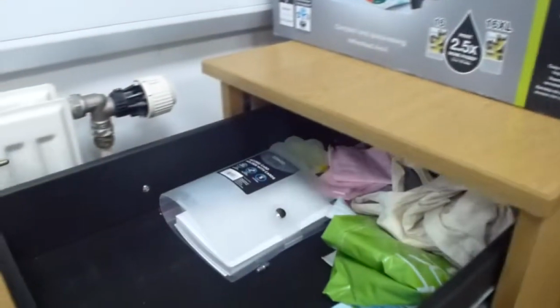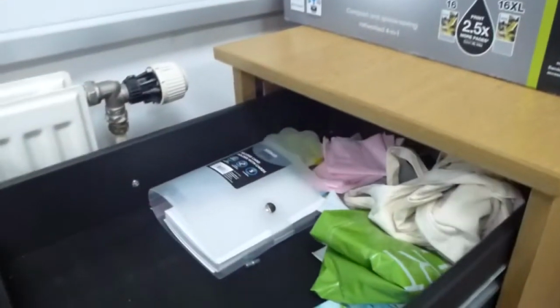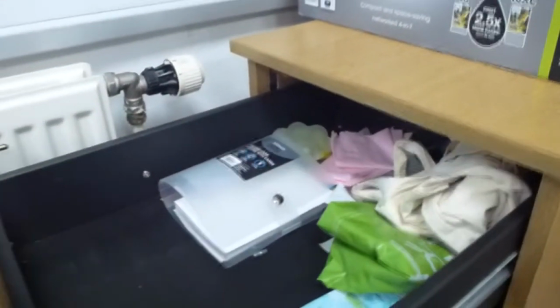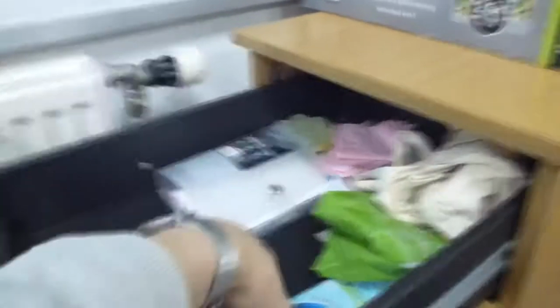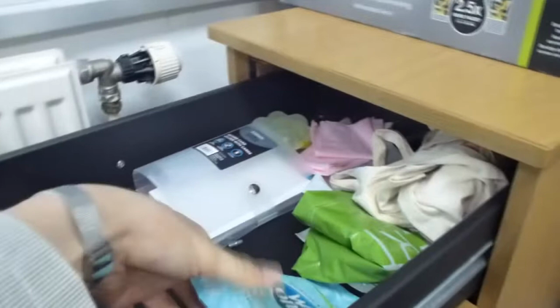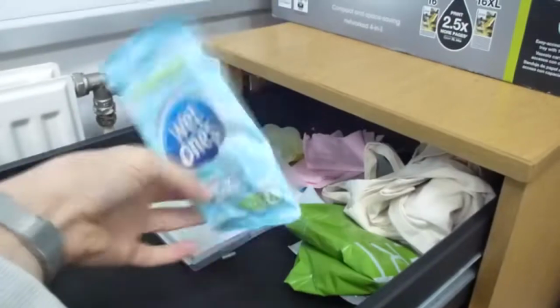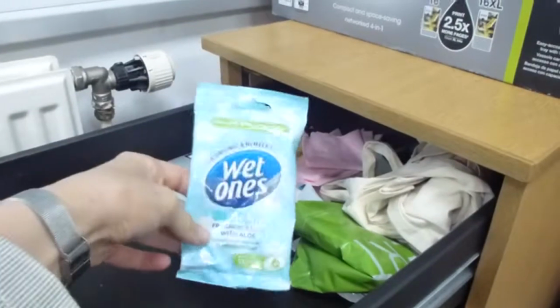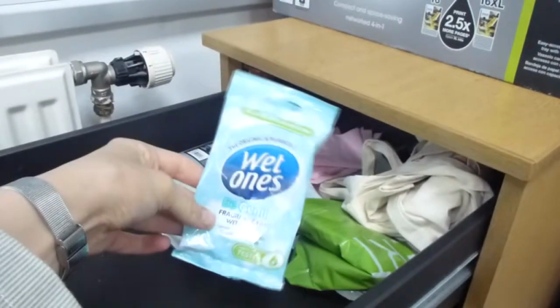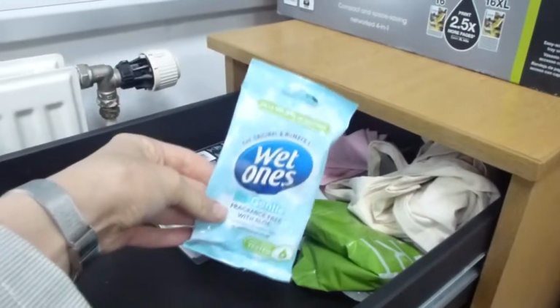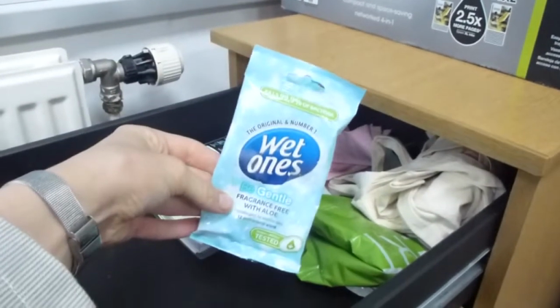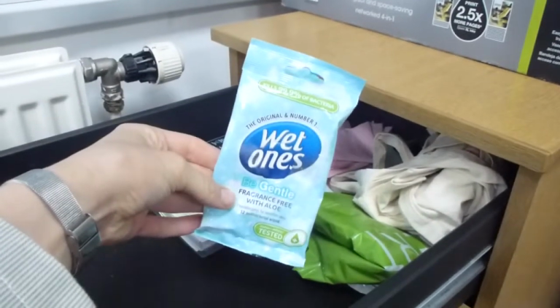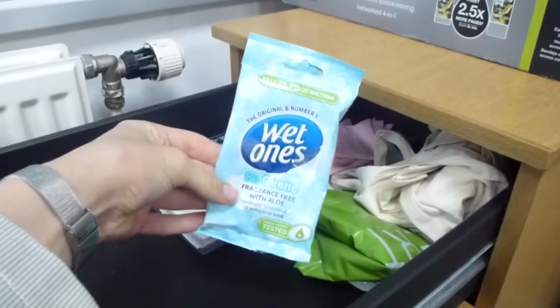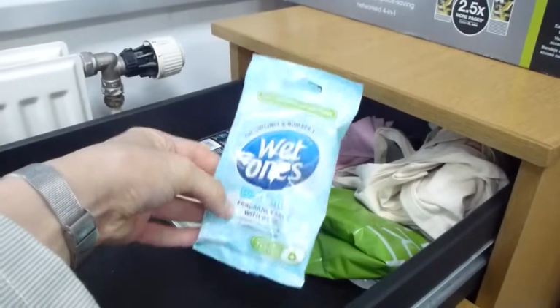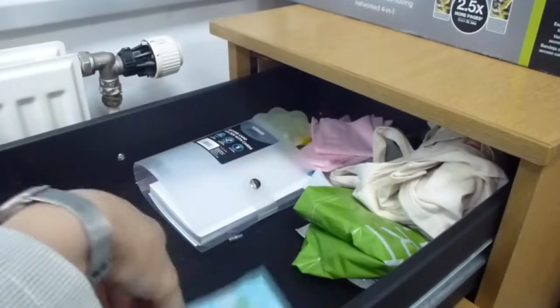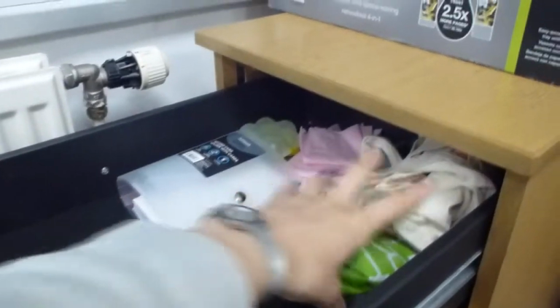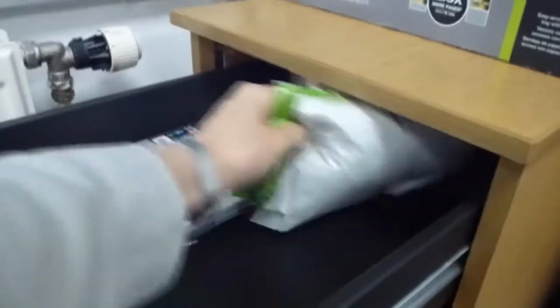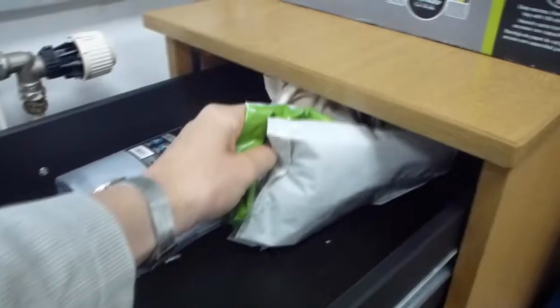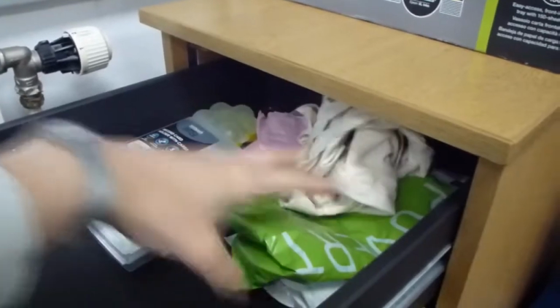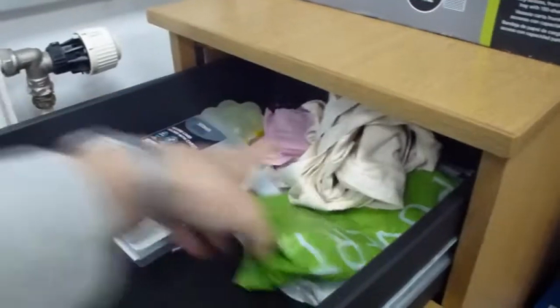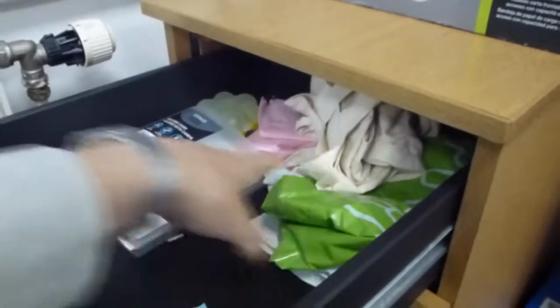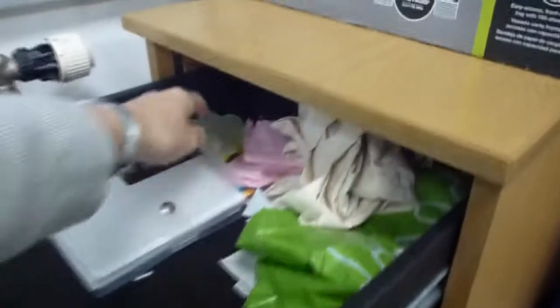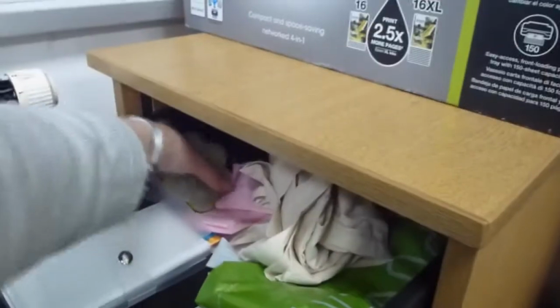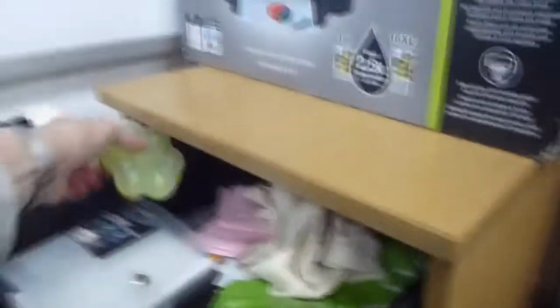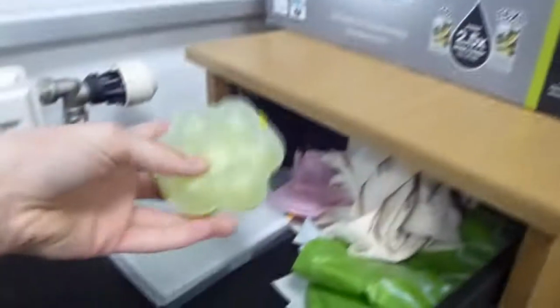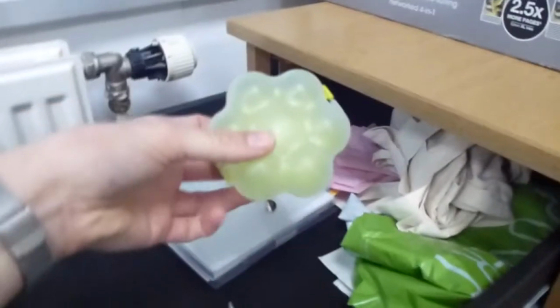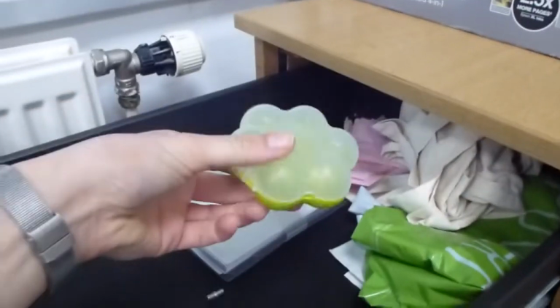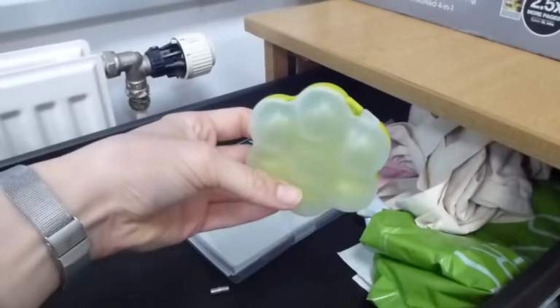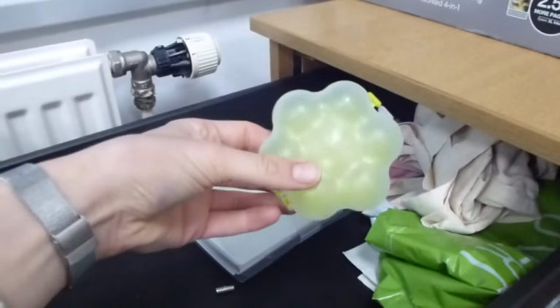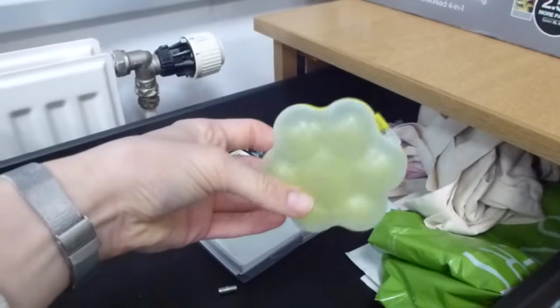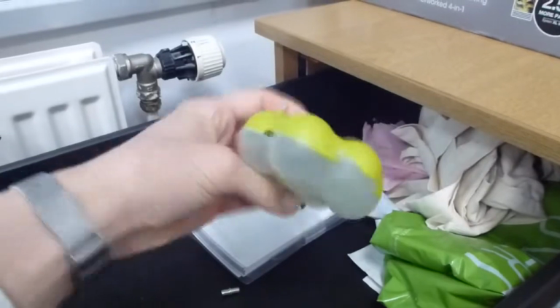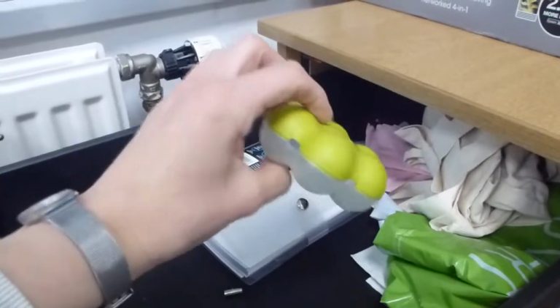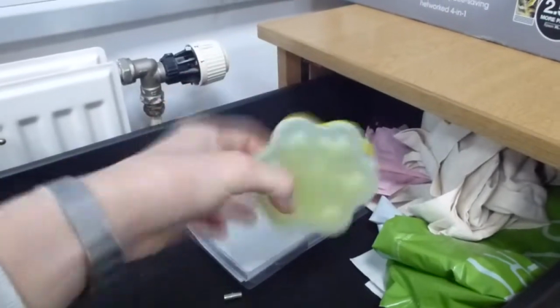In the top drawer I just keep some antibacterial wipes for cleaning the desk and also carrier bags in case I go shopping. I've also got this cool cherry tomatoes container that I got at an event.